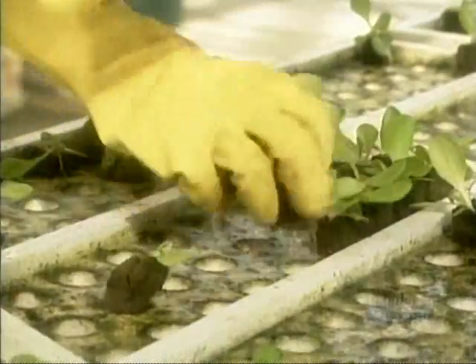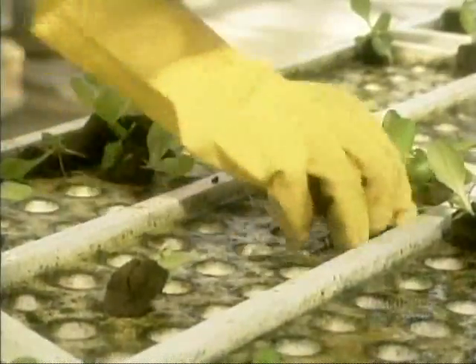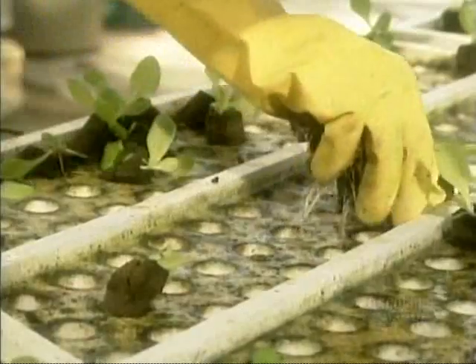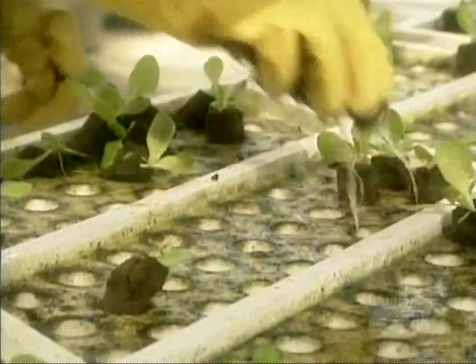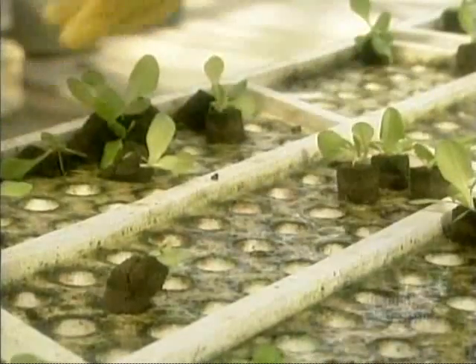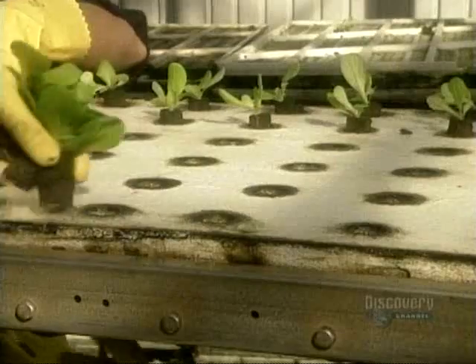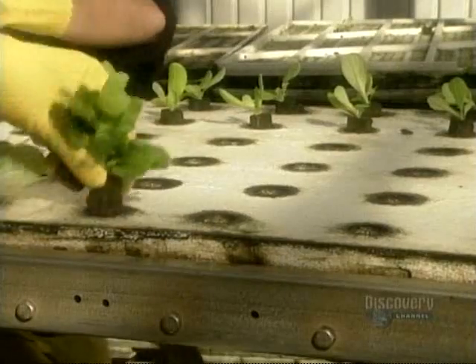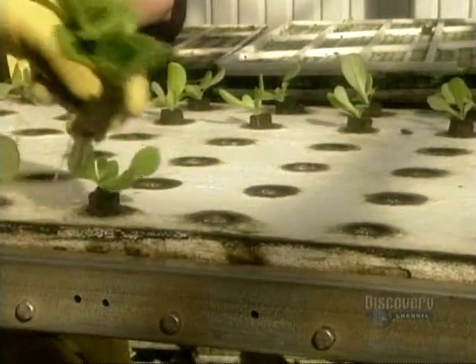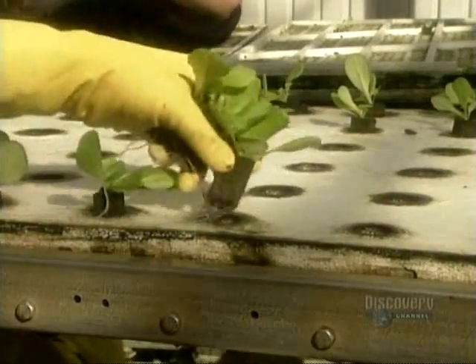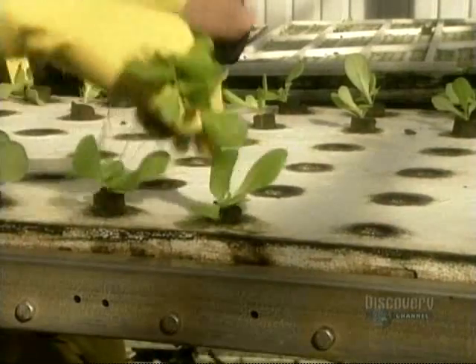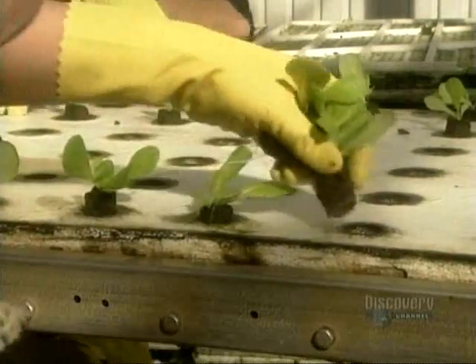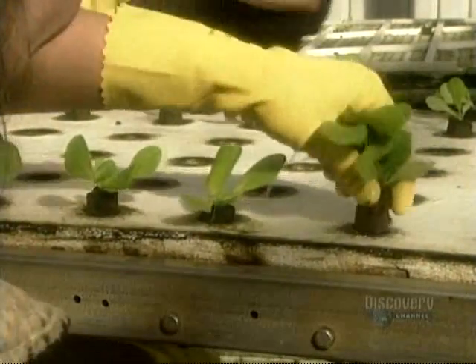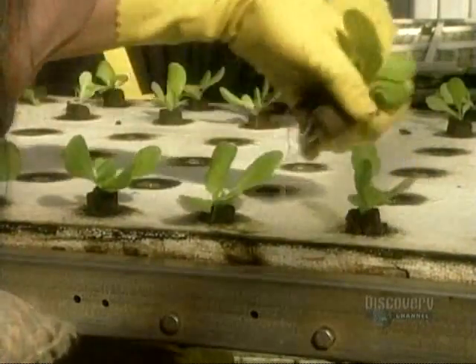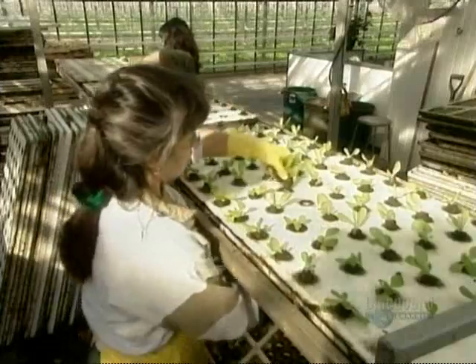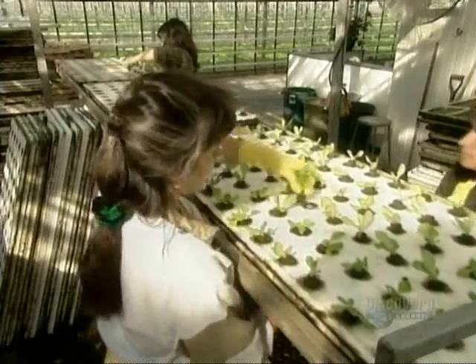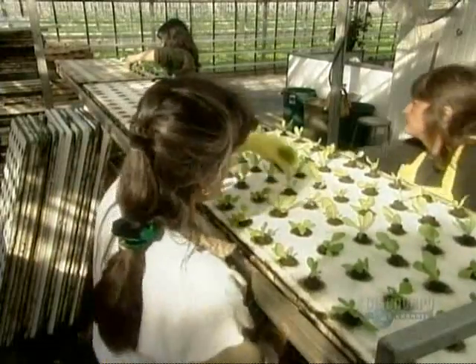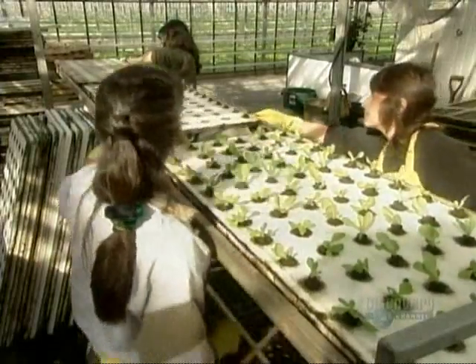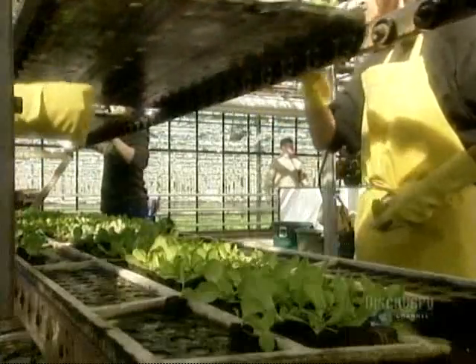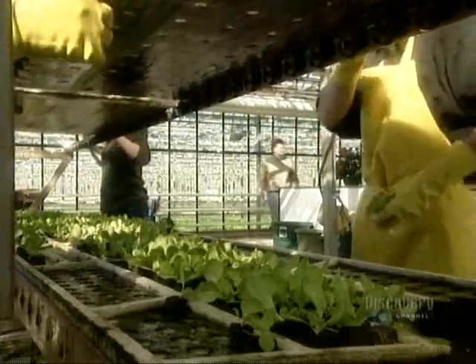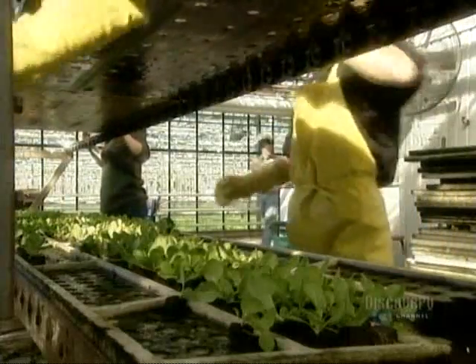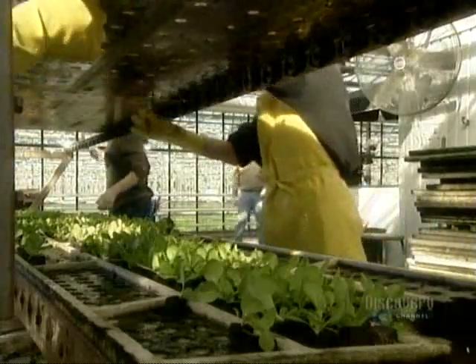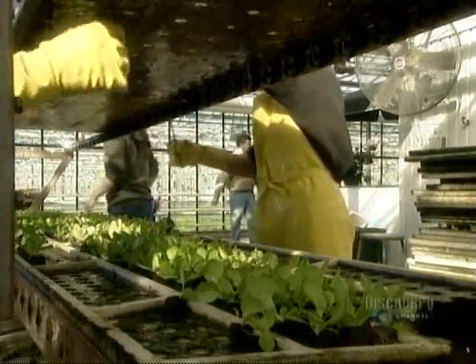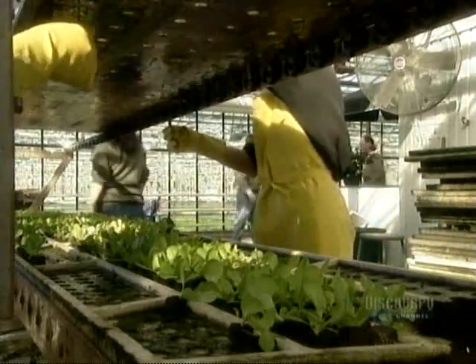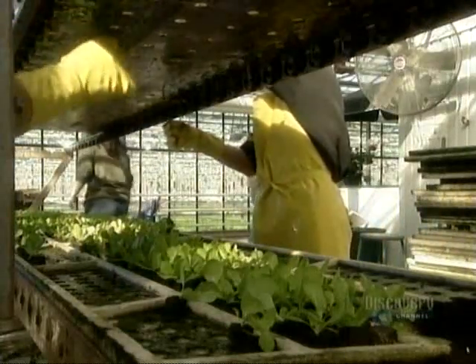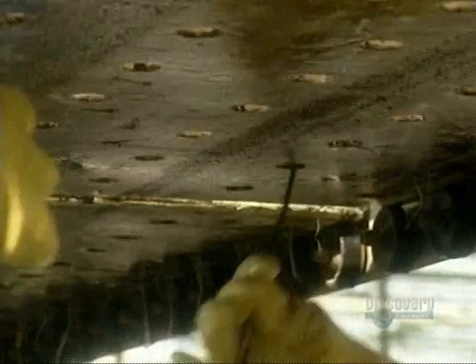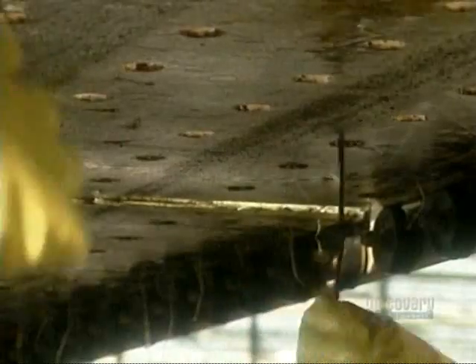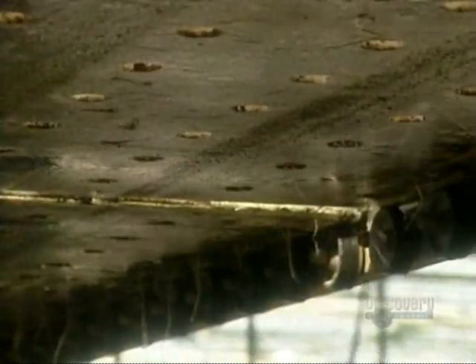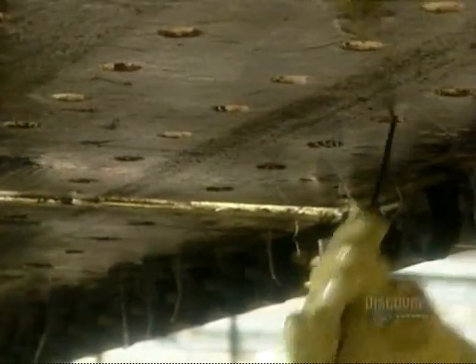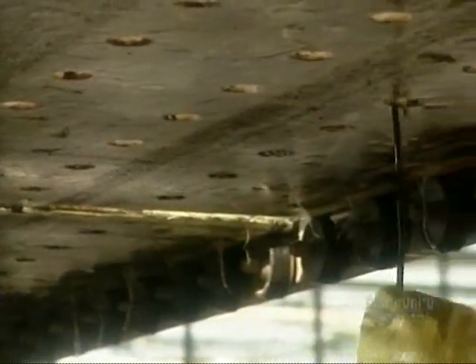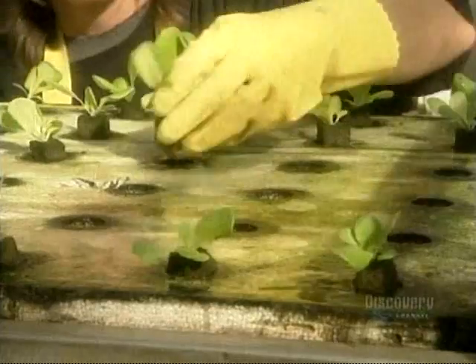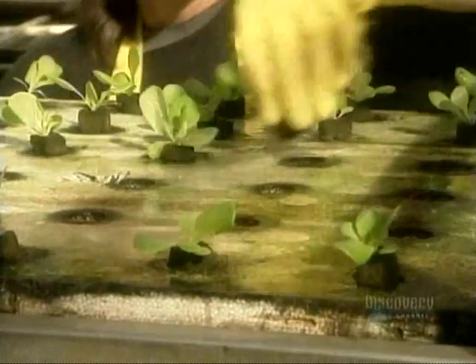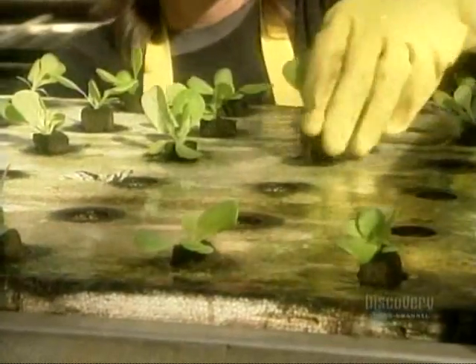At about the 13-day mark in the summer — the 20-day mark in the winter — comes transplant number two. This time to a less crowded styrofoam board that holds just 72 plants, giving the plants more light and more room to grow.